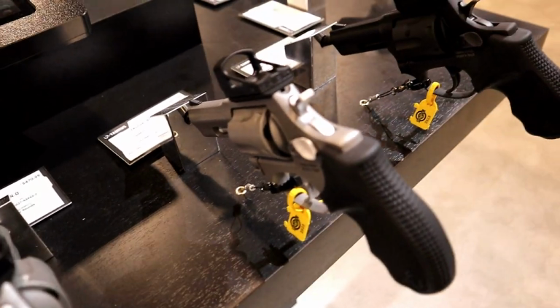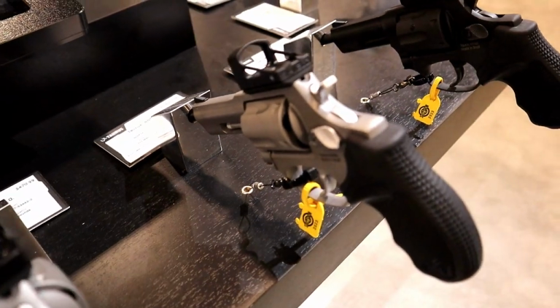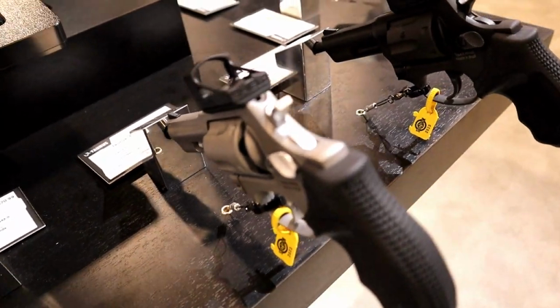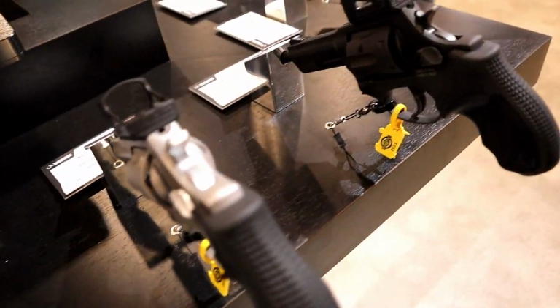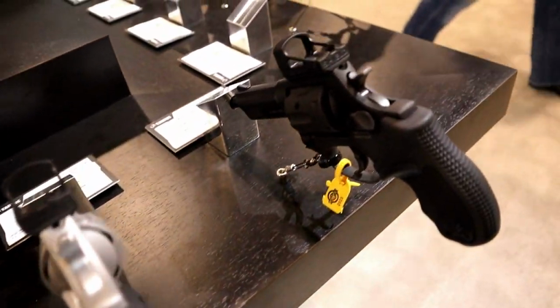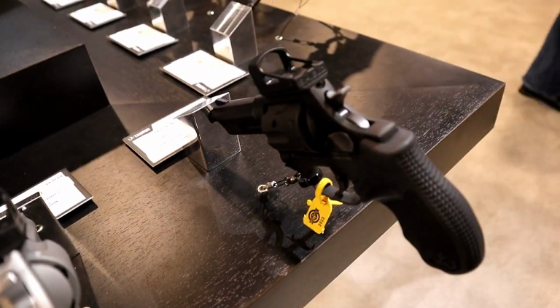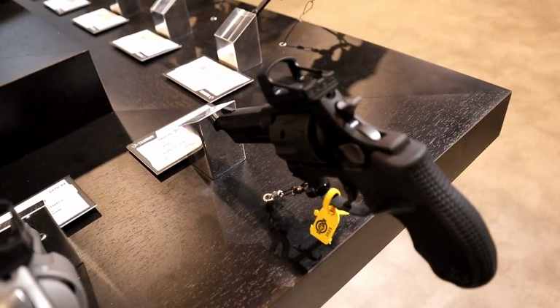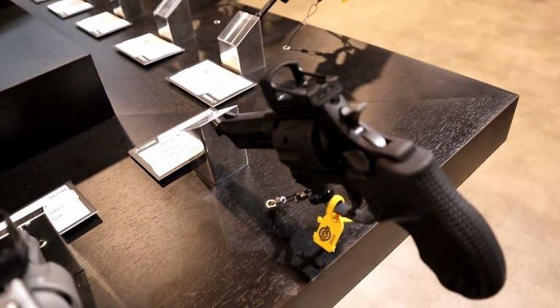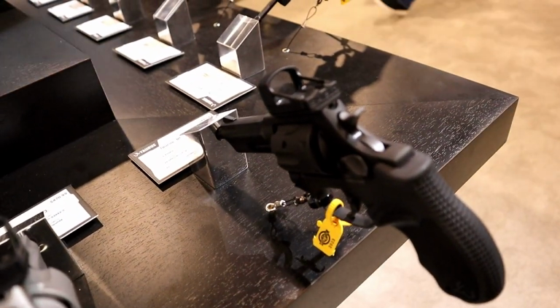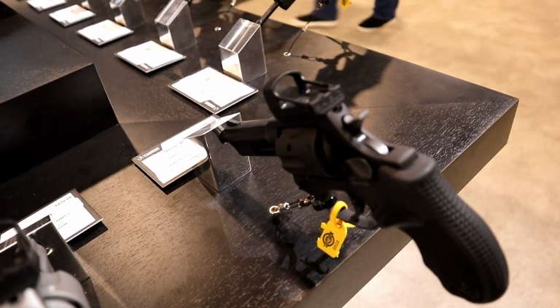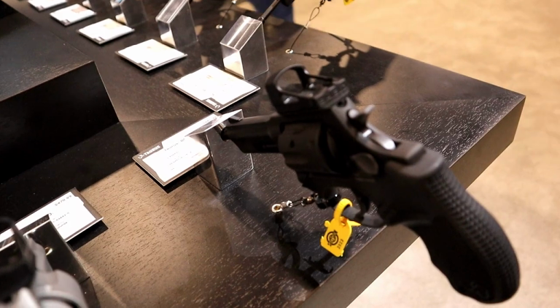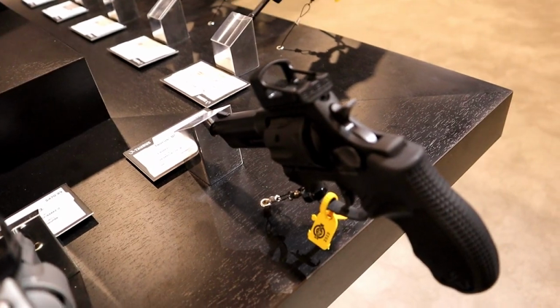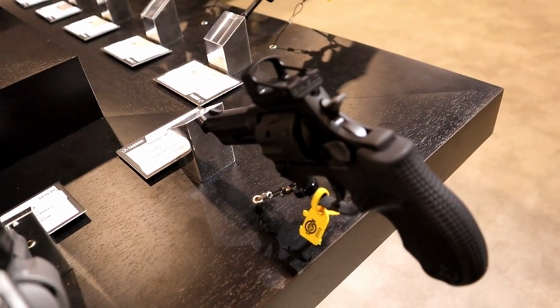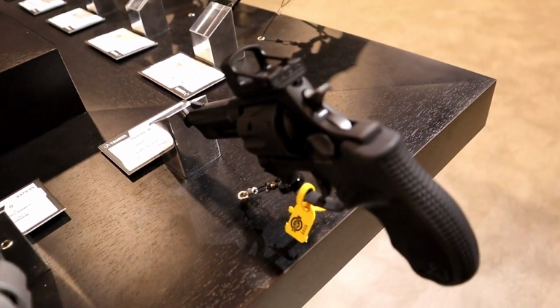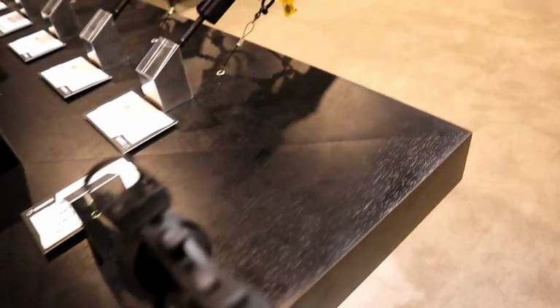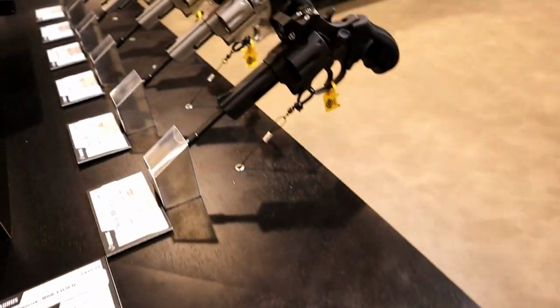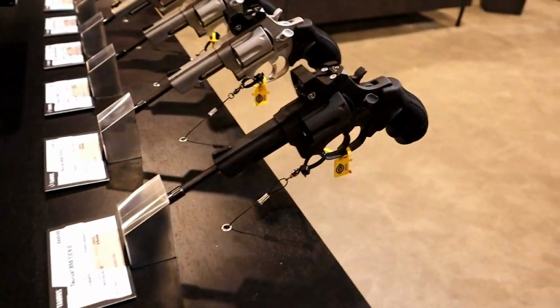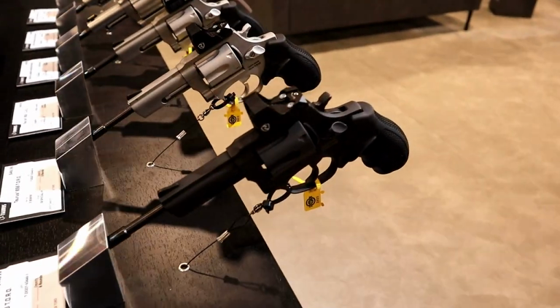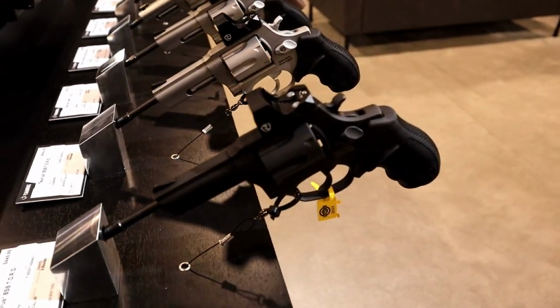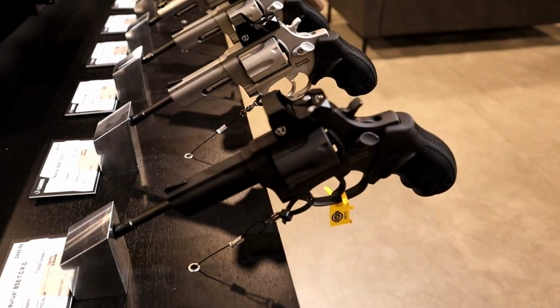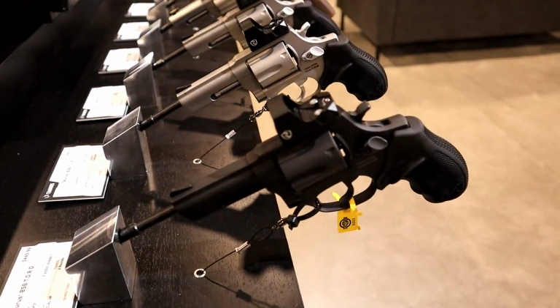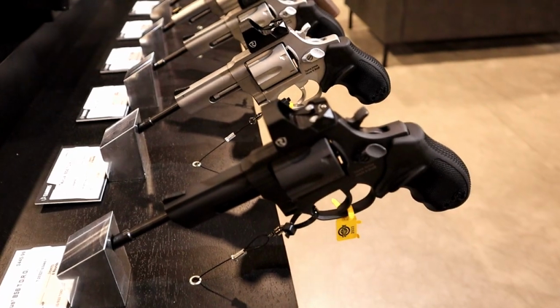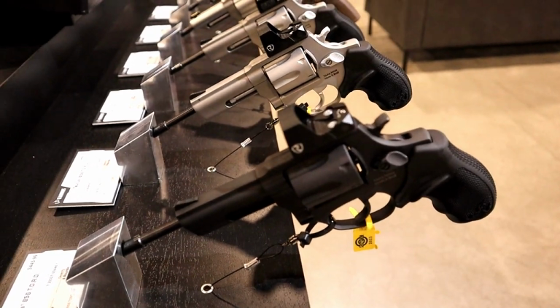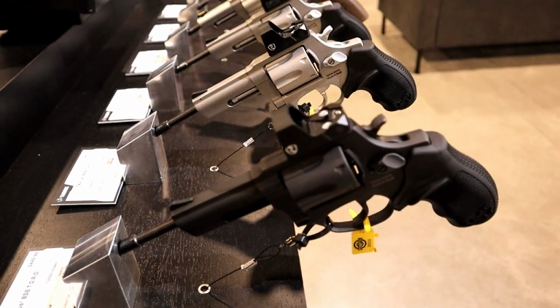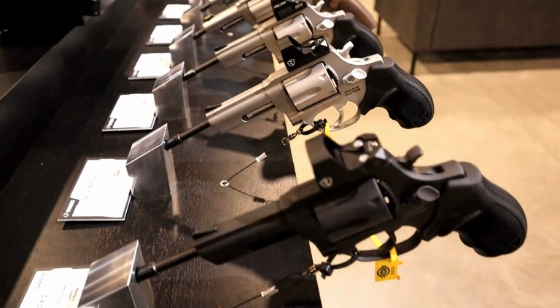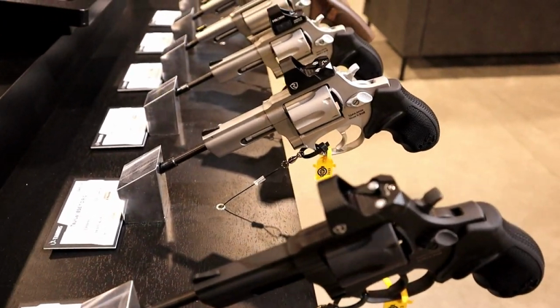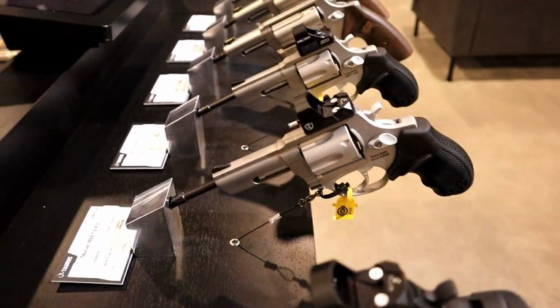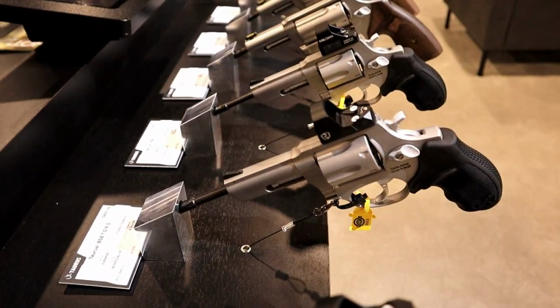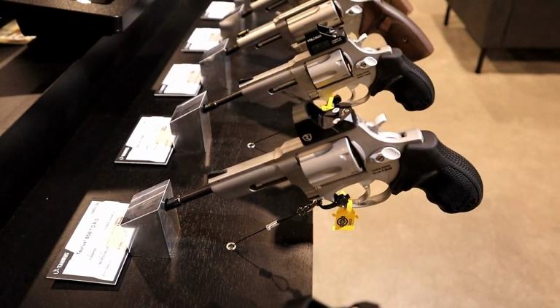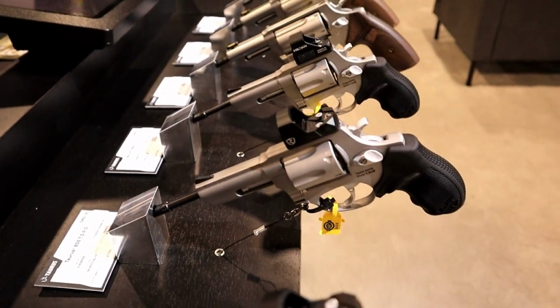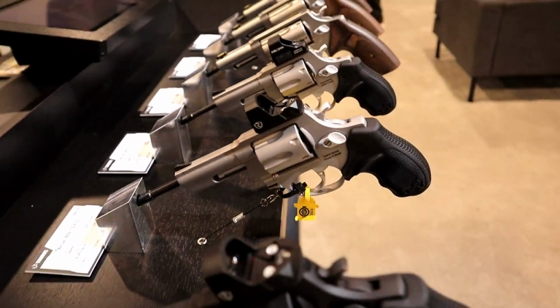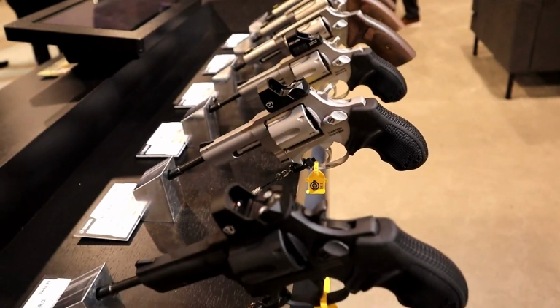These are all 605s, and here's the 856 Toro — that's a 6-shot 38 Special. But now they're coming out with optic-ready models: Toro, Taurus Optic Ready Option. Very interesting.